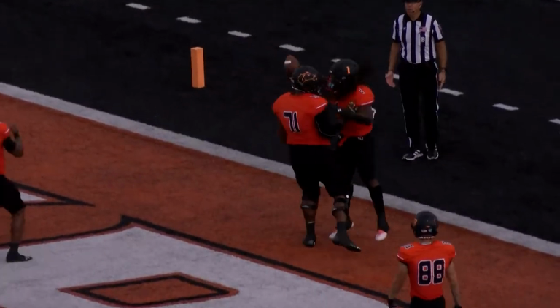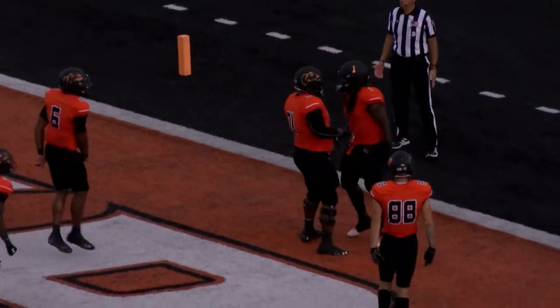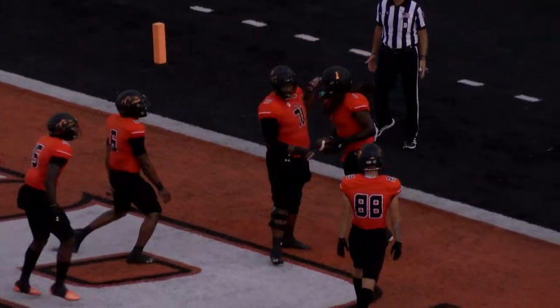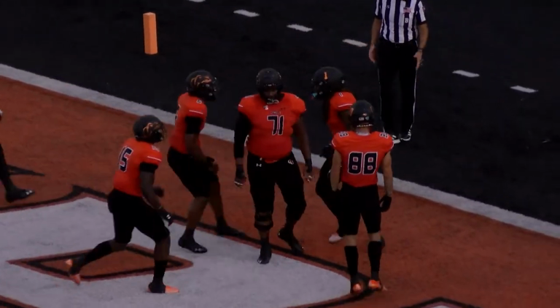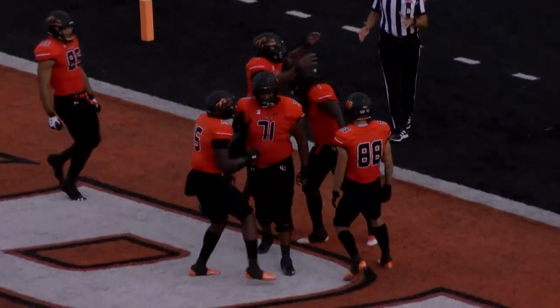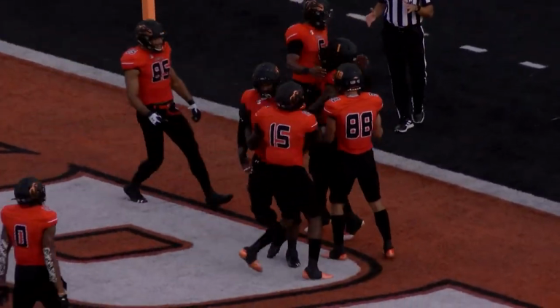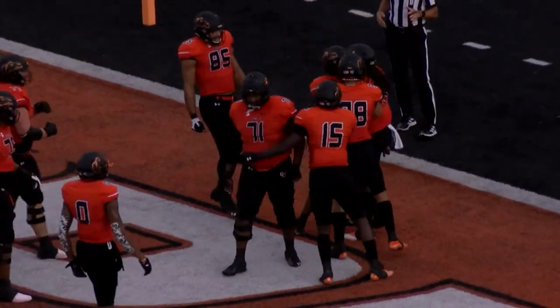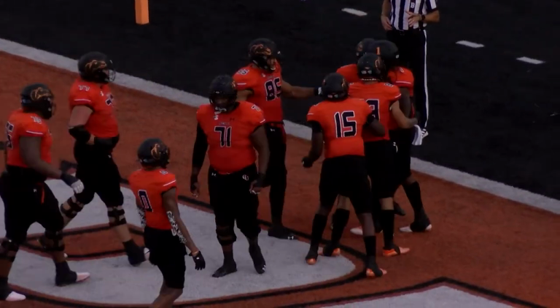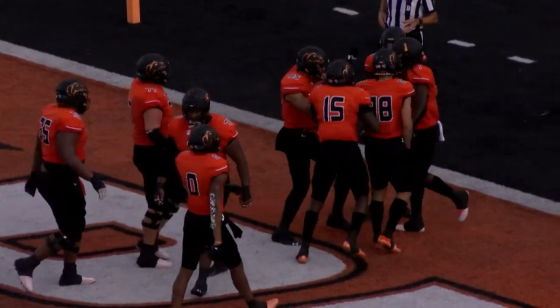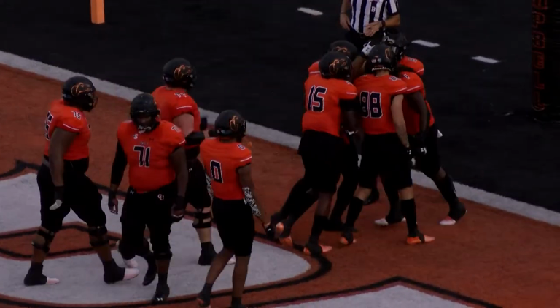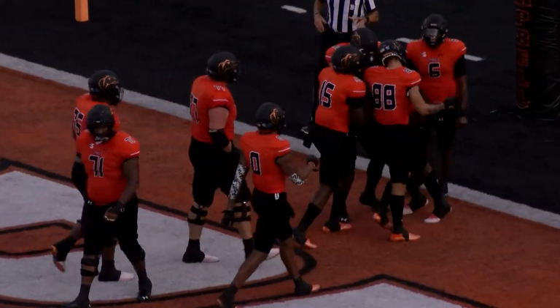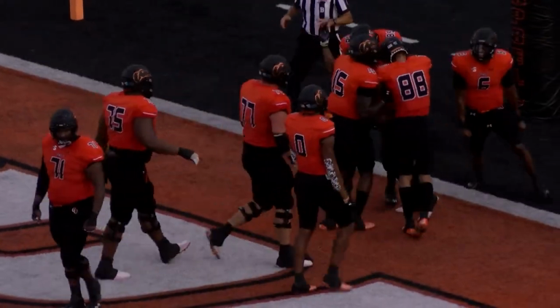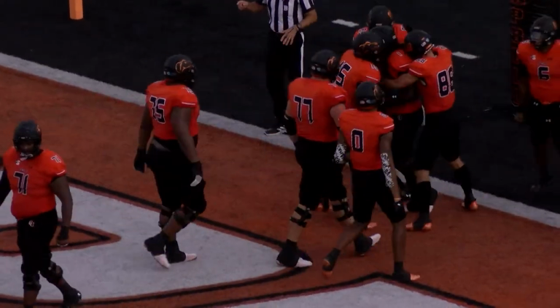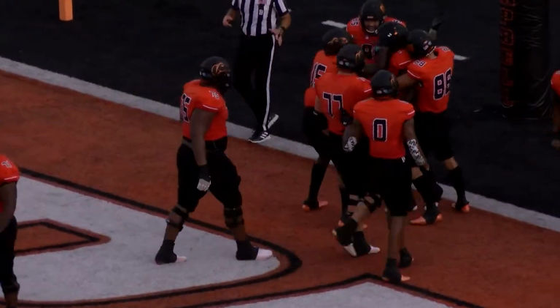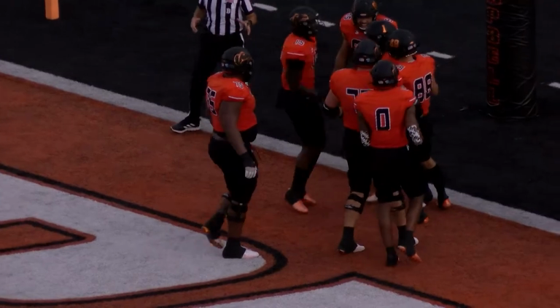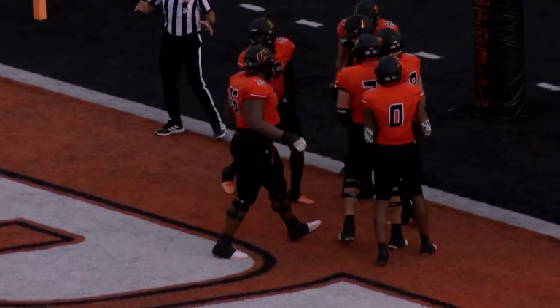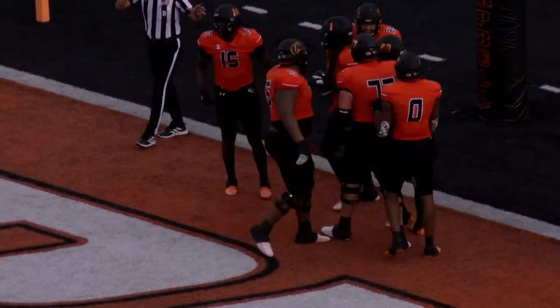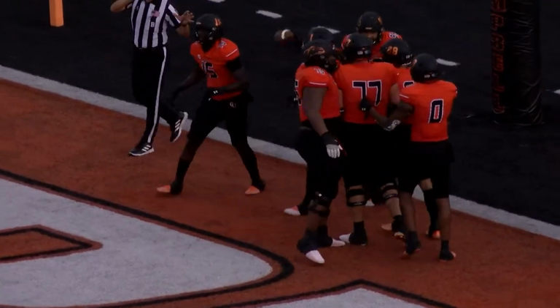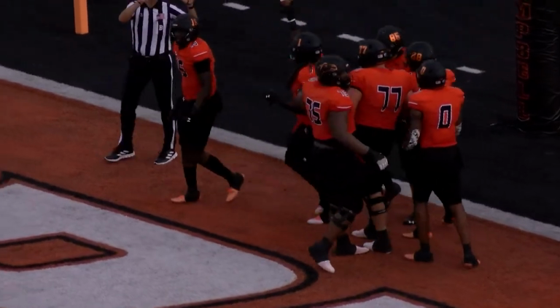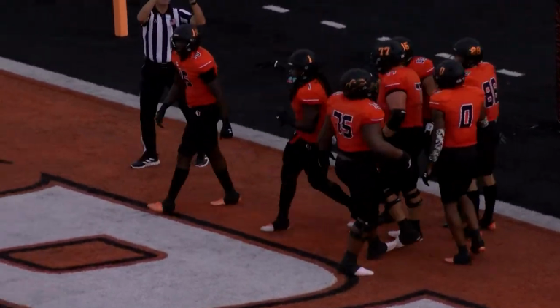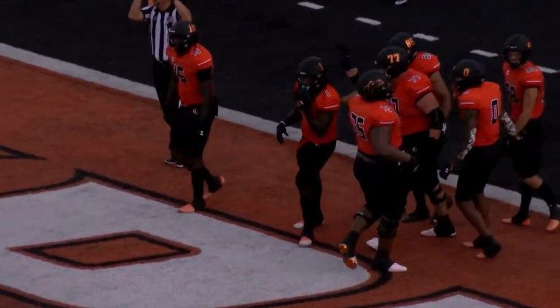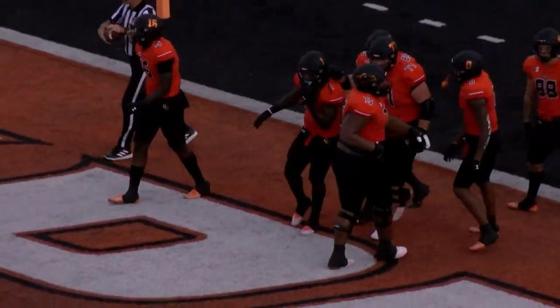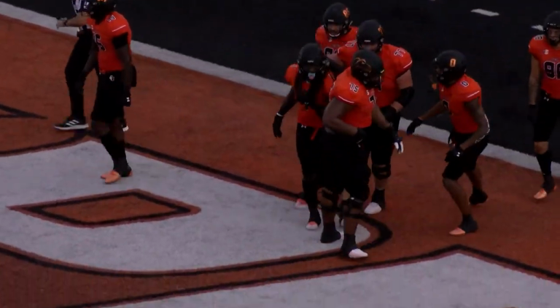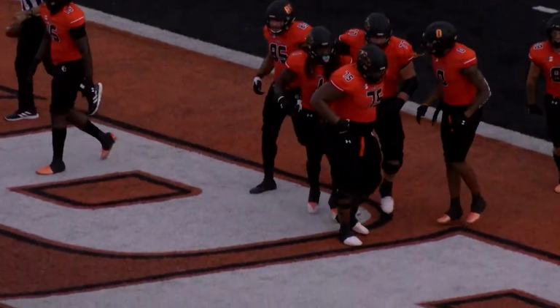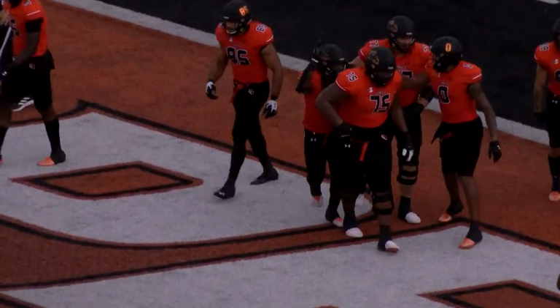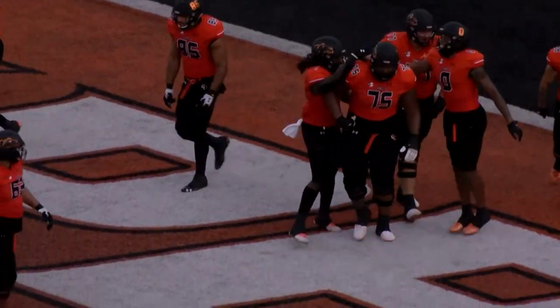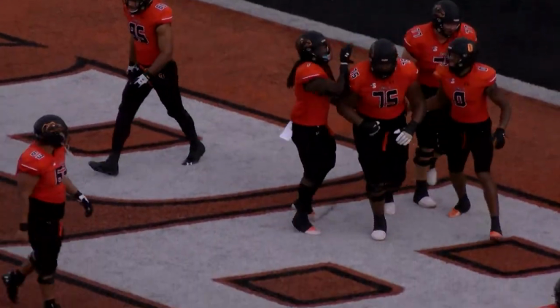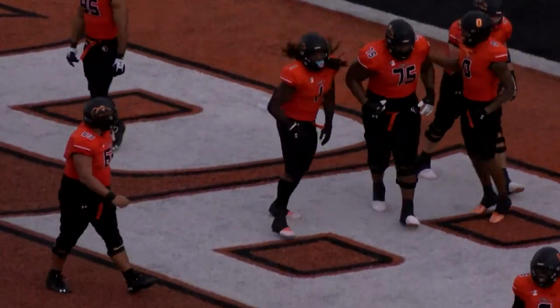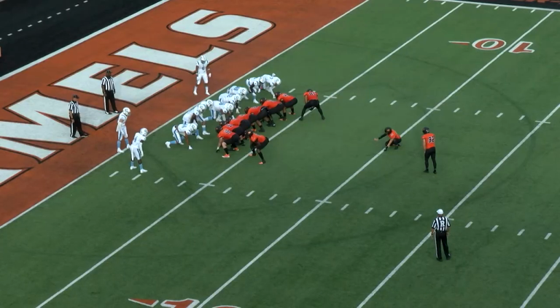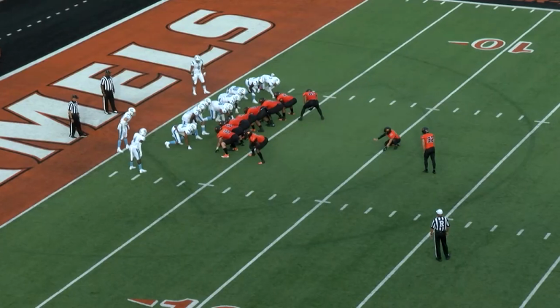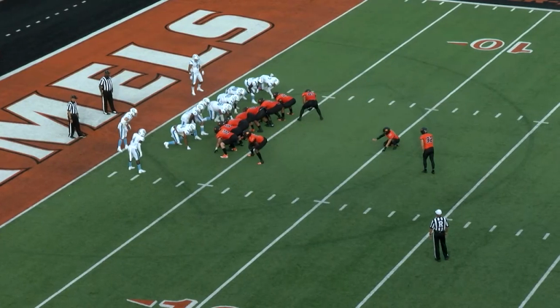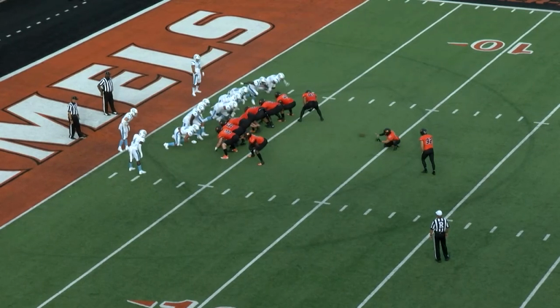McDowell gets in as well. 107 yards on the ground from Bryant Barr, and Campbell gains nearly 200 yards on the ground.